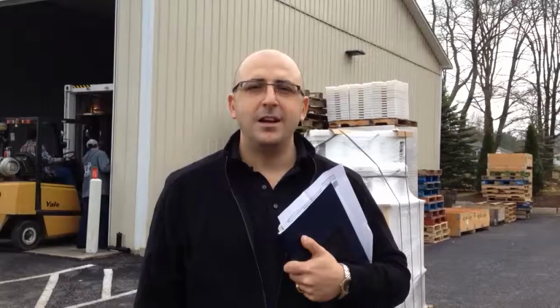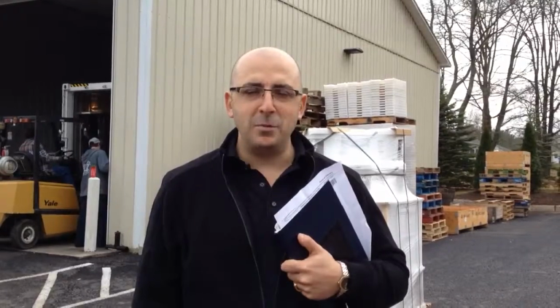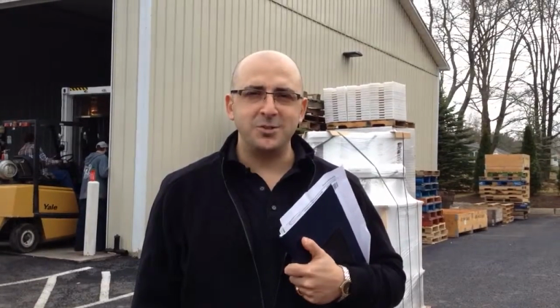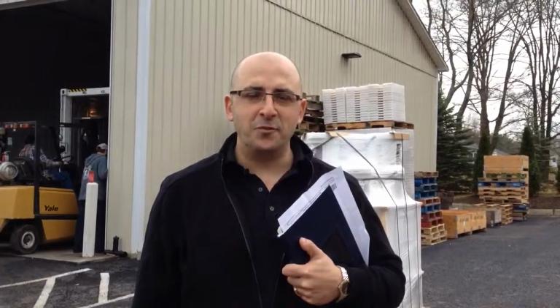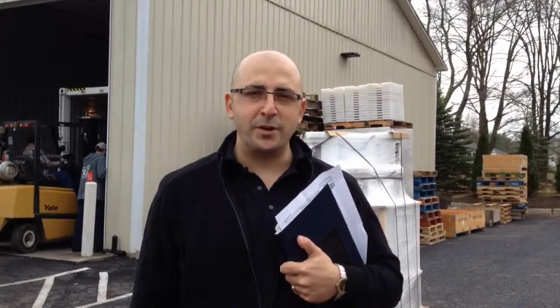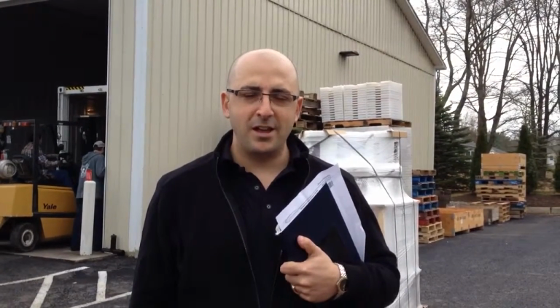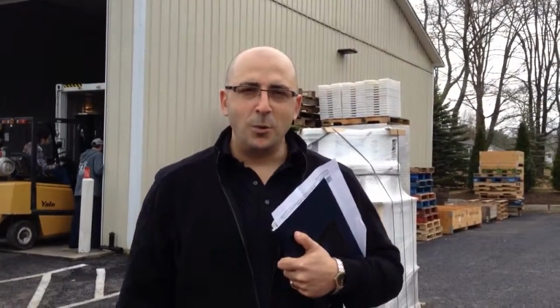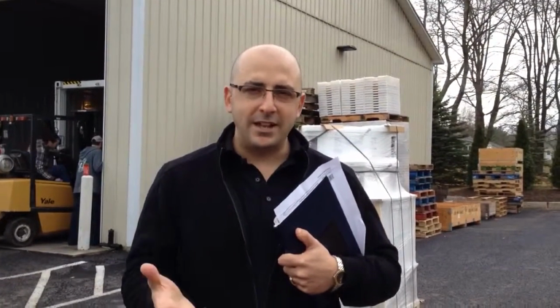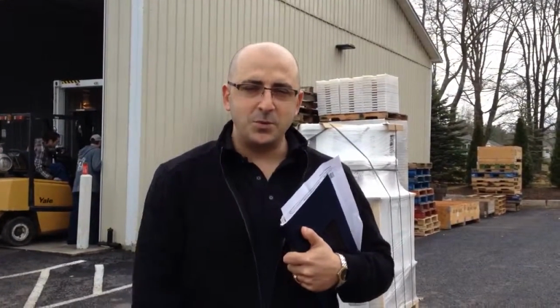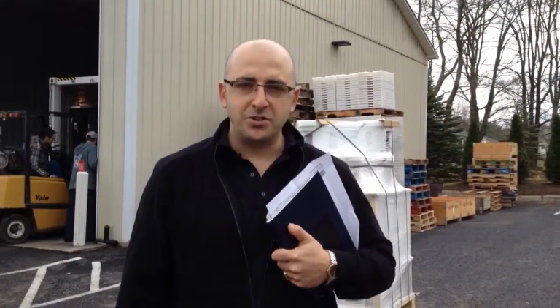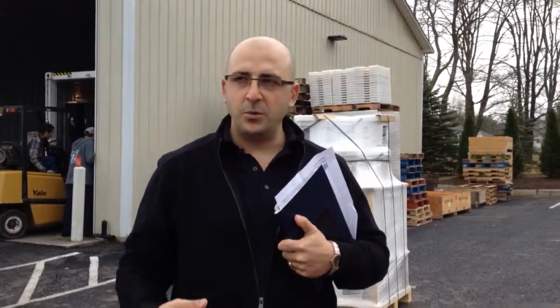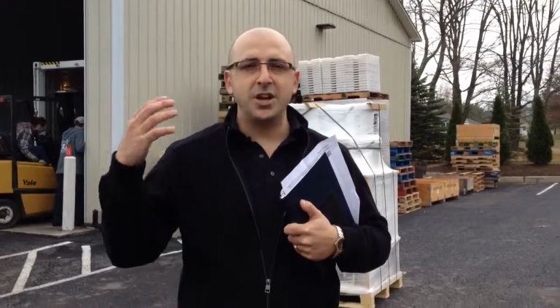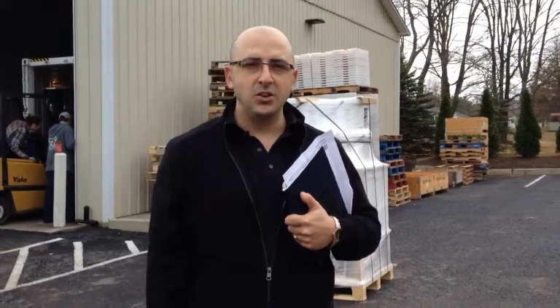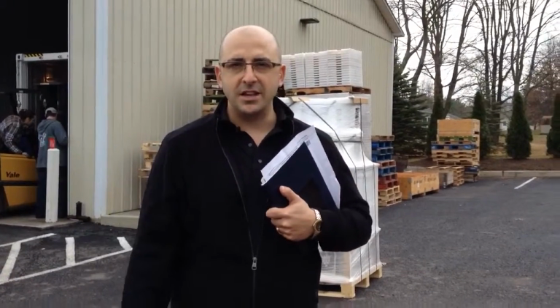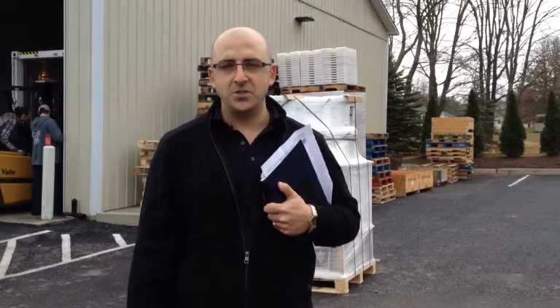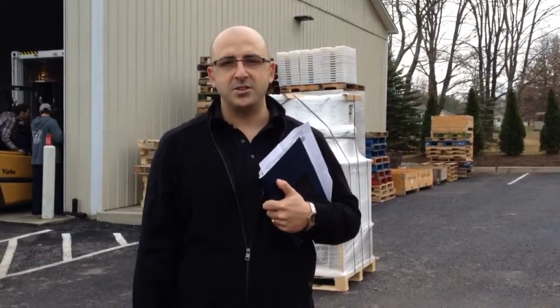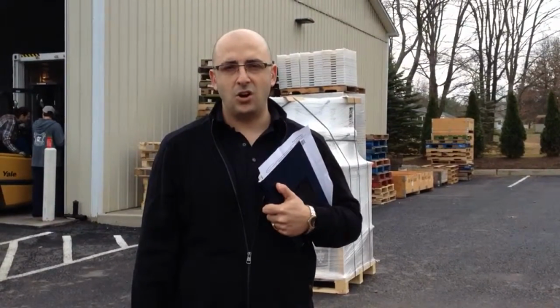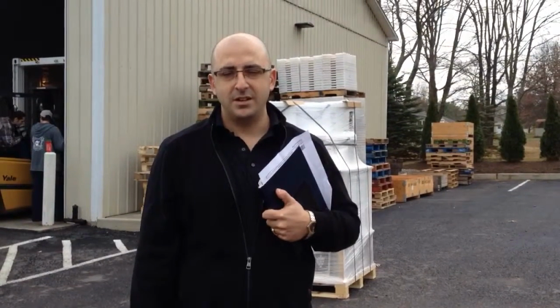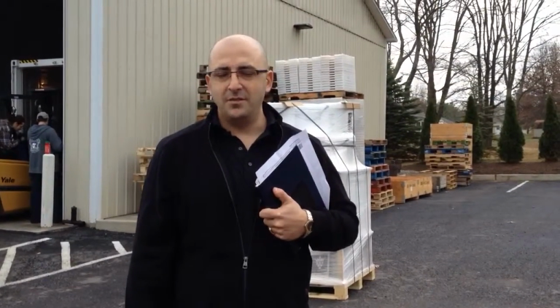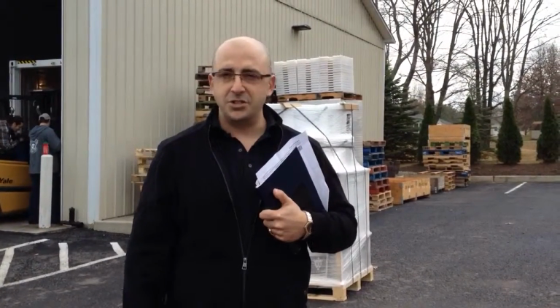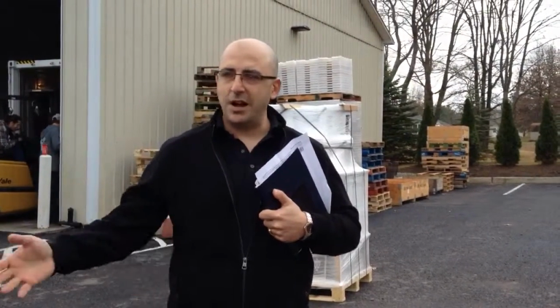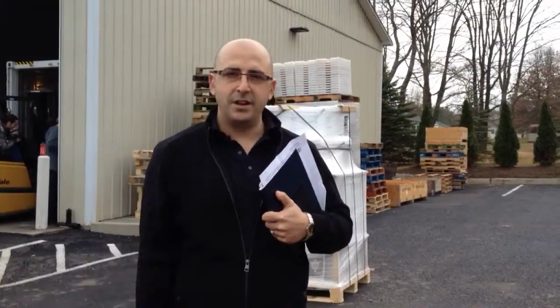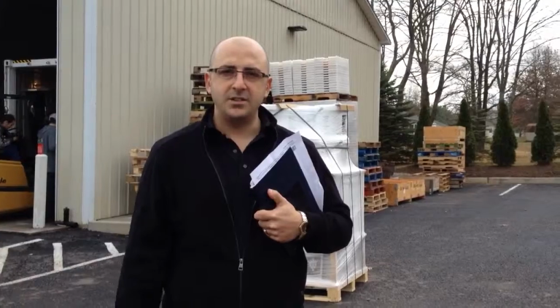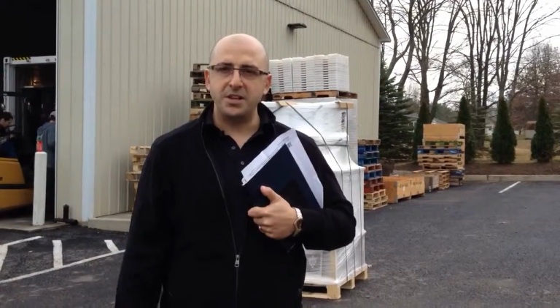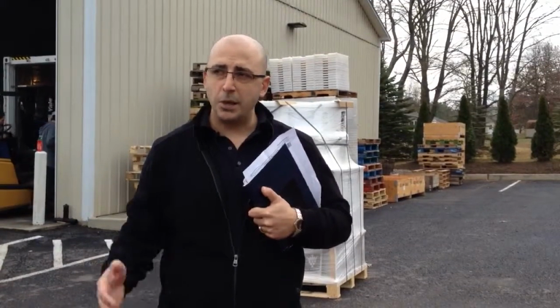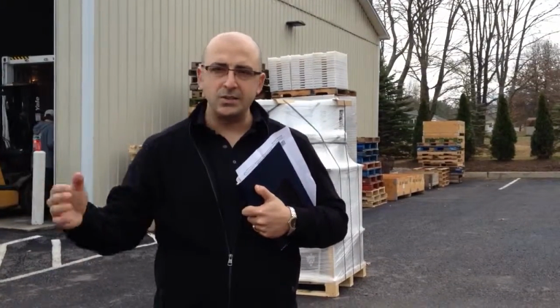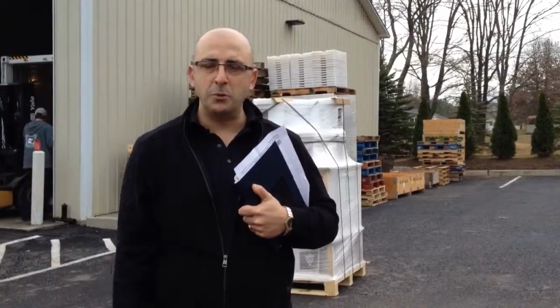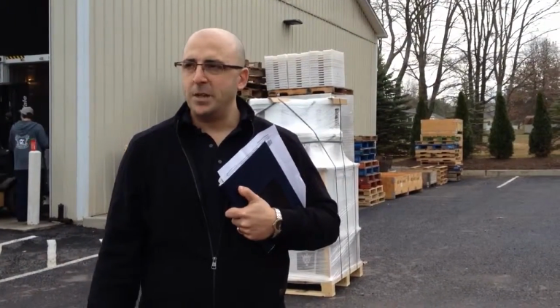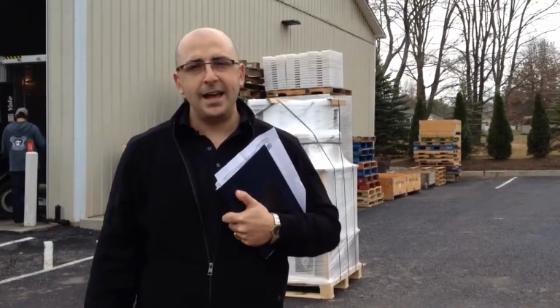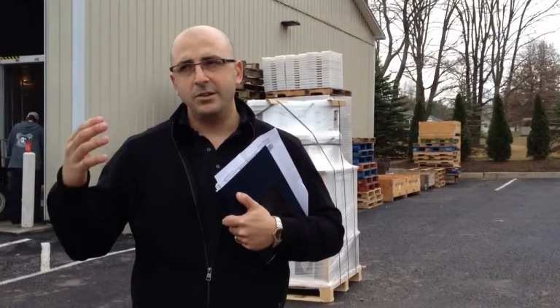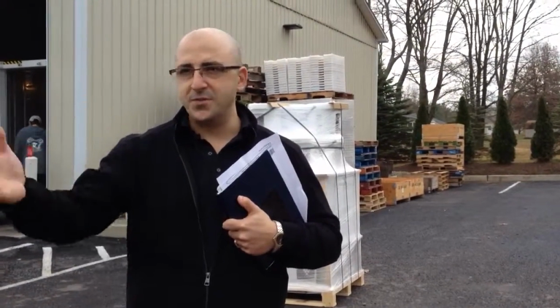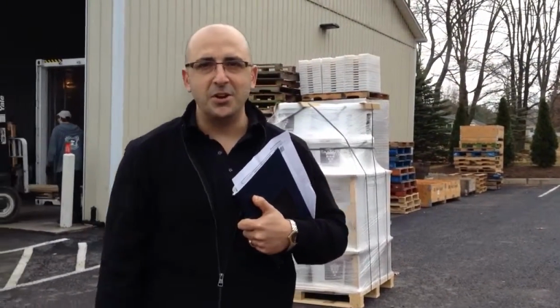Hi everybody, this is Joe from Beaver Superior. What we're doing today is we wanted to show you that we had just unloaded the container for the 2013 harvest. We just arrived here at Keystone Fermentation Supply, Keystone Home Group, and just finished unloading.